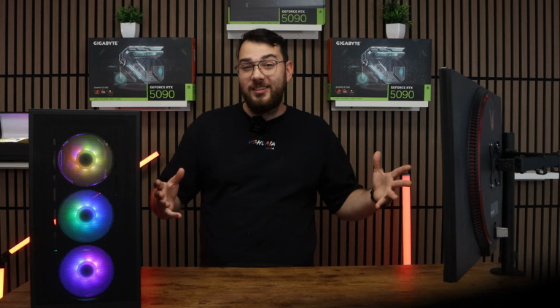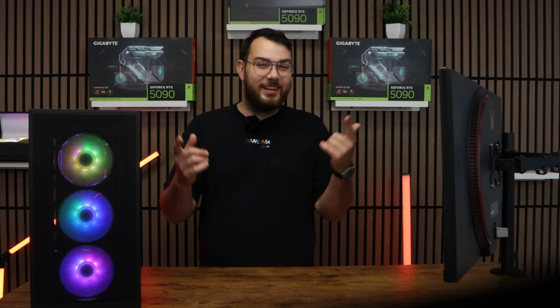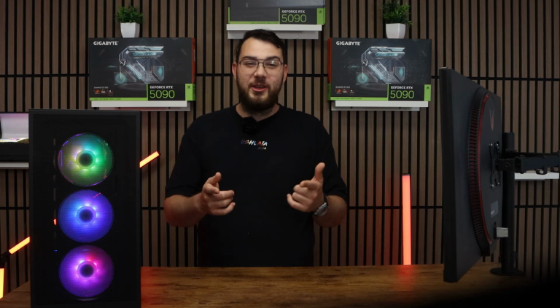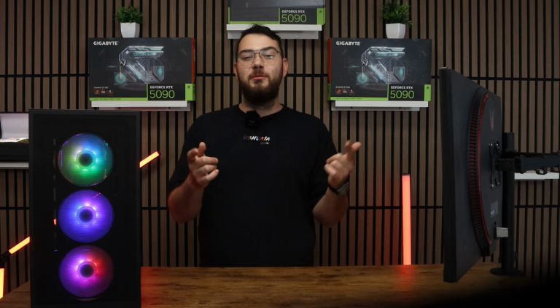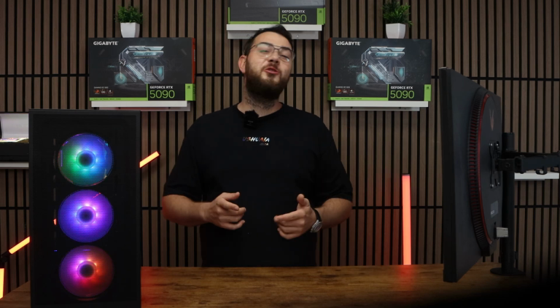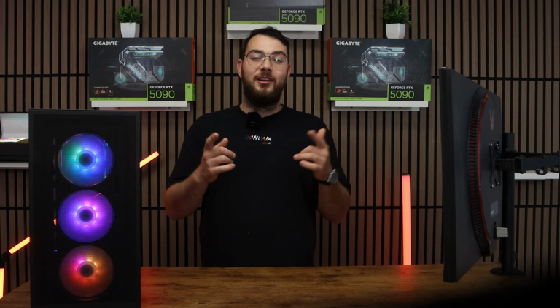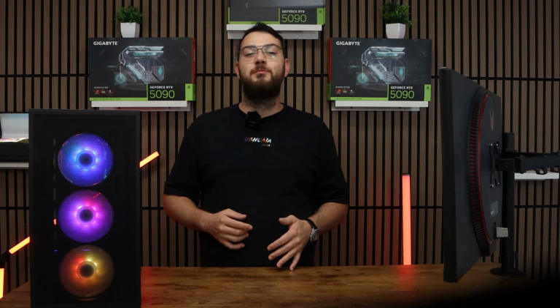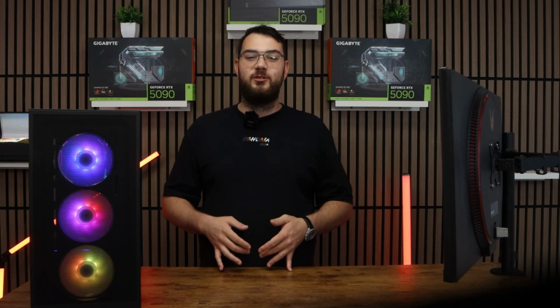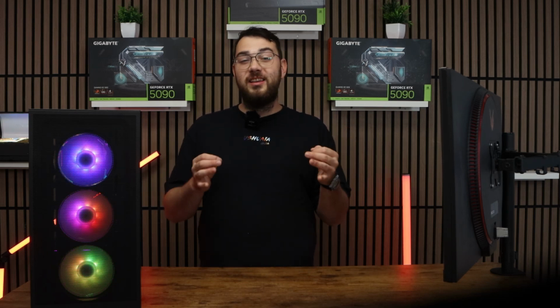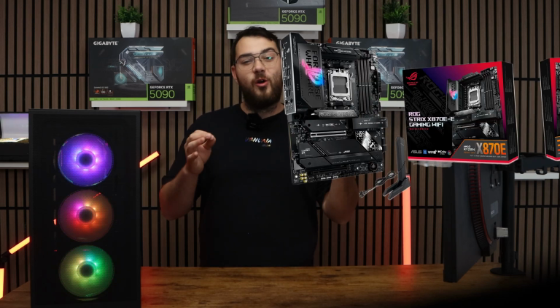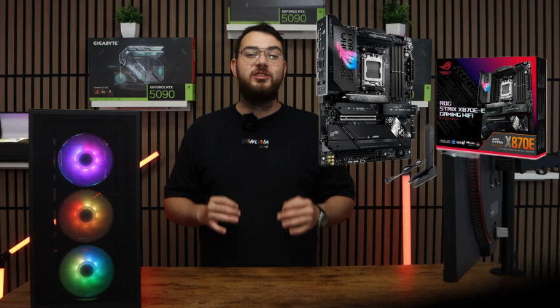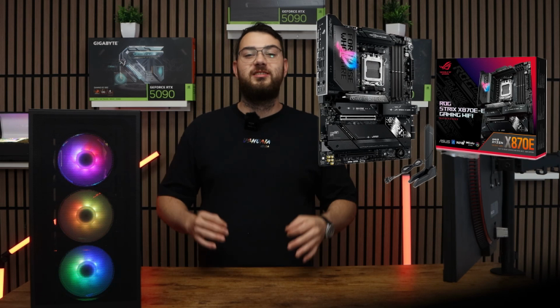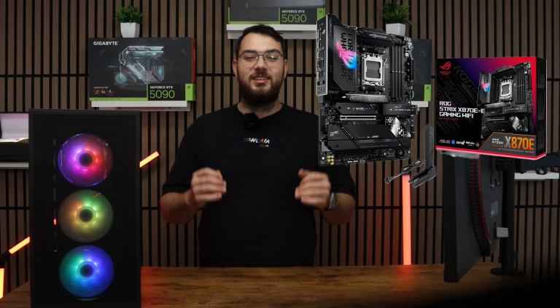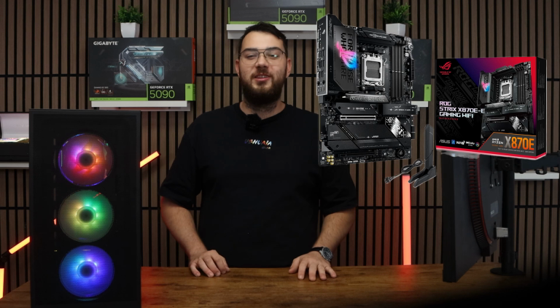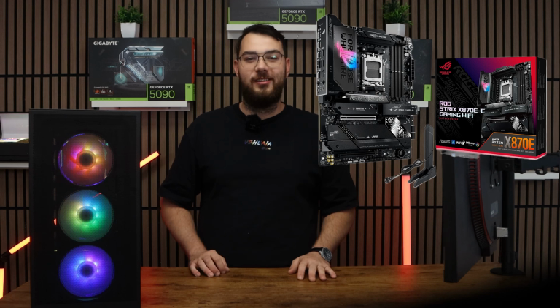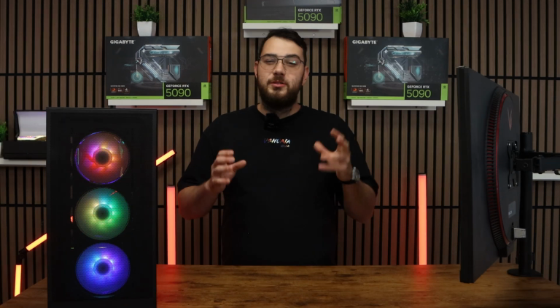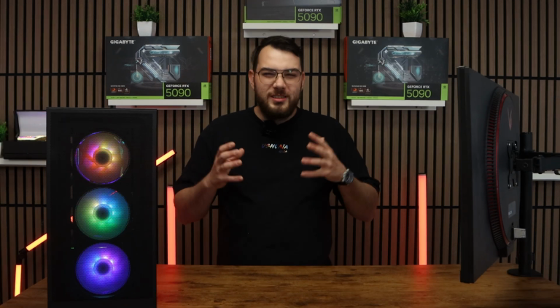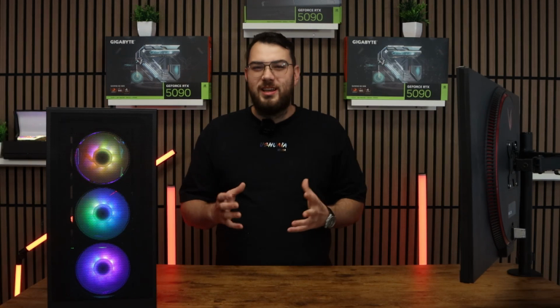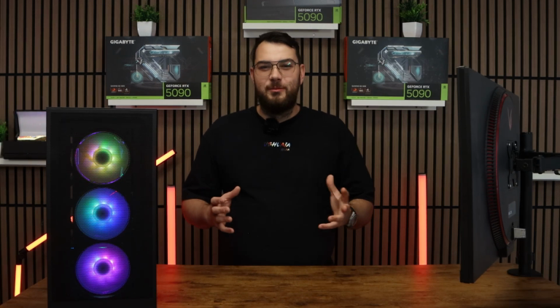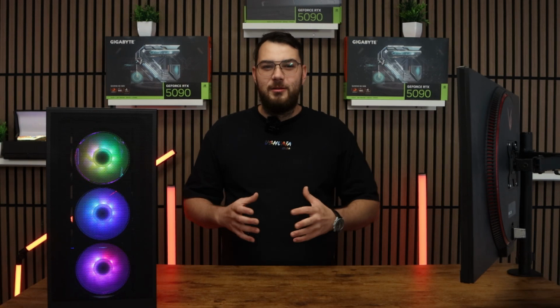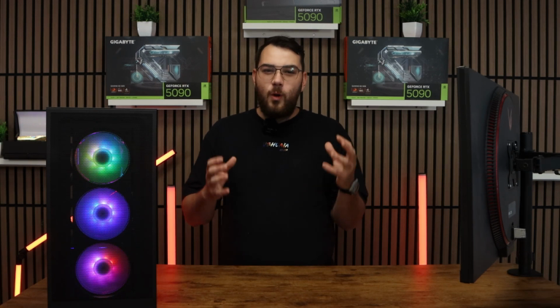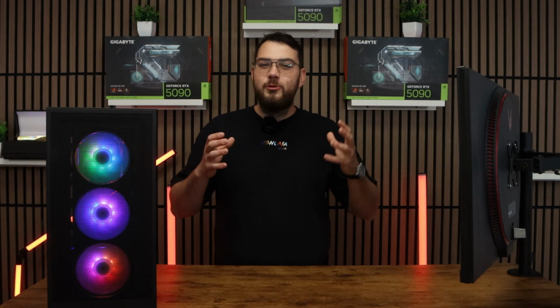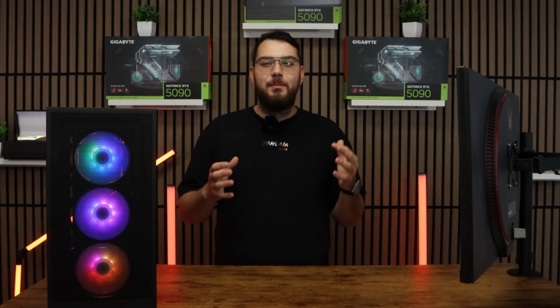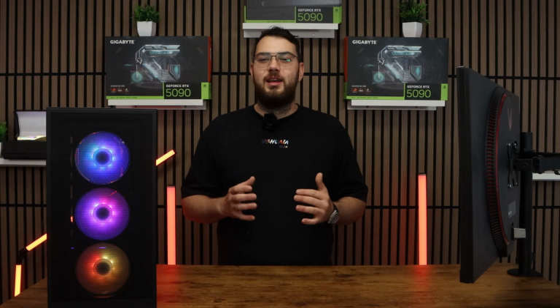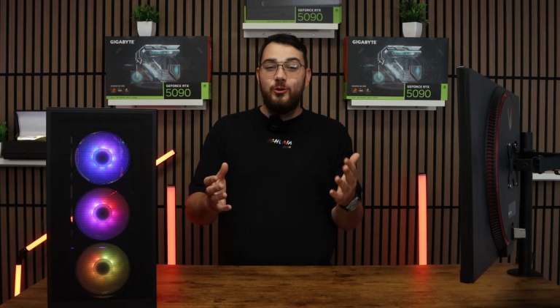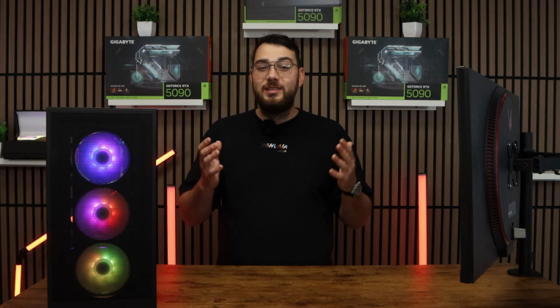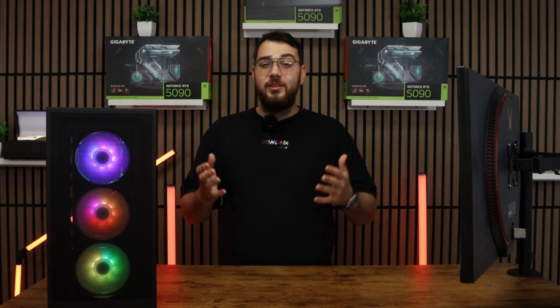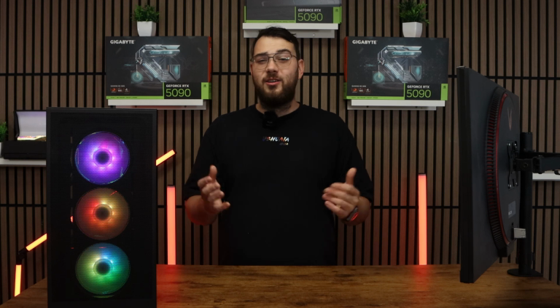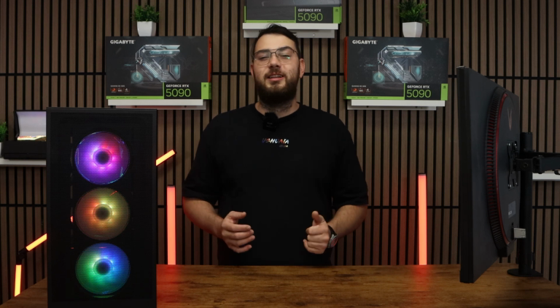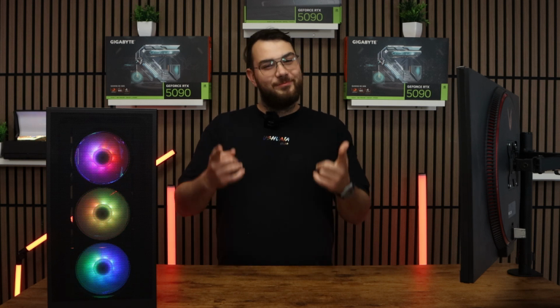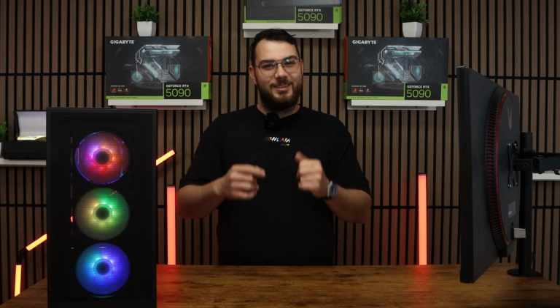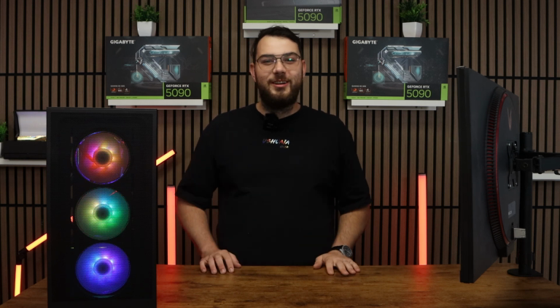Hey guys, in today's video I'm going to show you how to update the BIOS on the ASUS ROG Strix XA70E. This process might sound intimidating, but I'll walk you through step by step so you can do it safely and confidently. Let's get started.